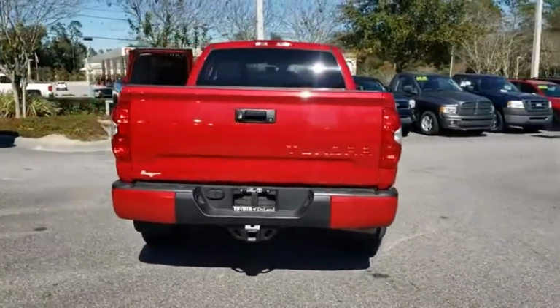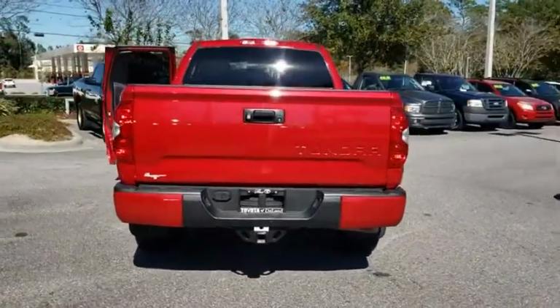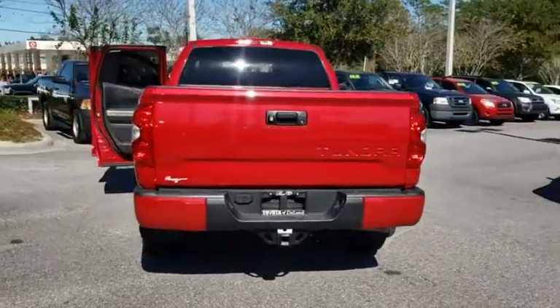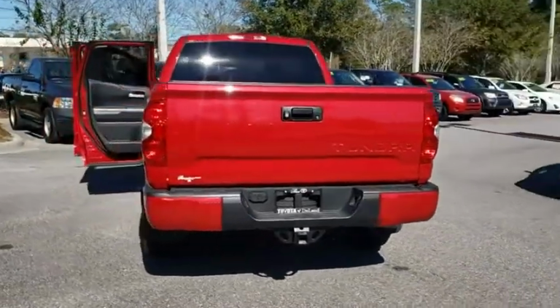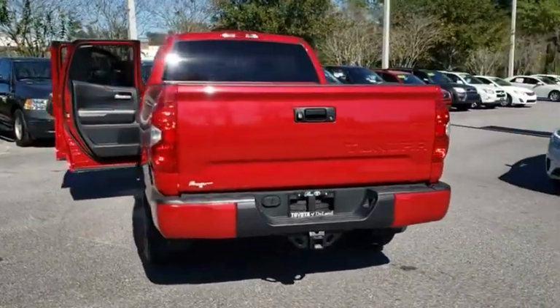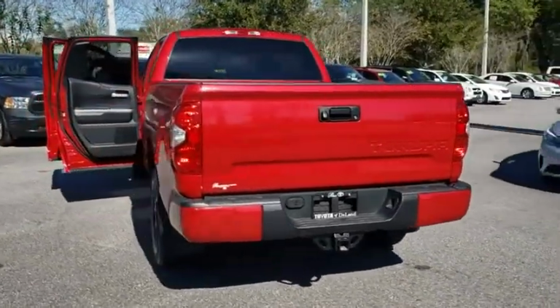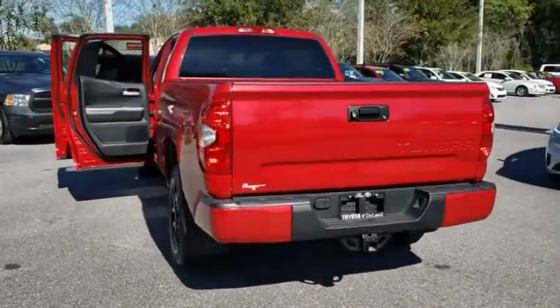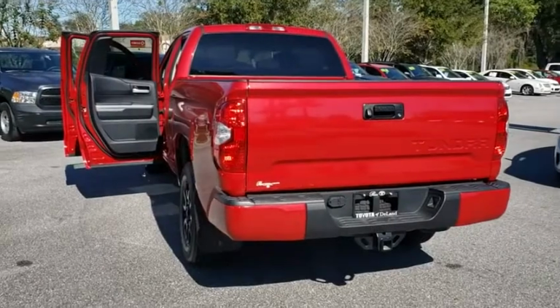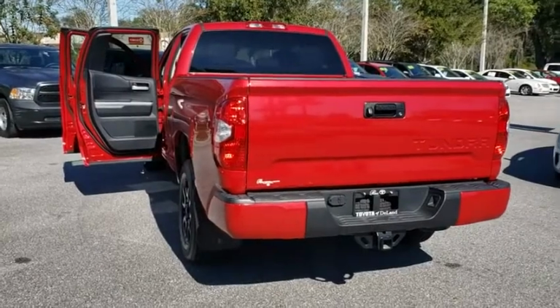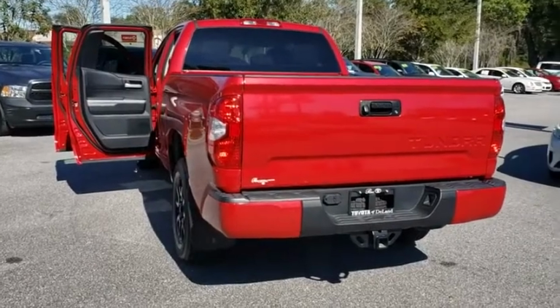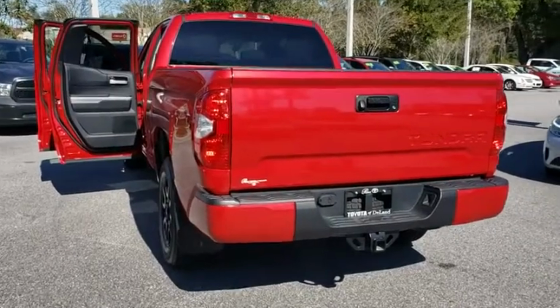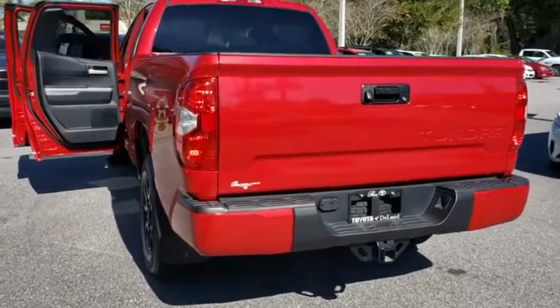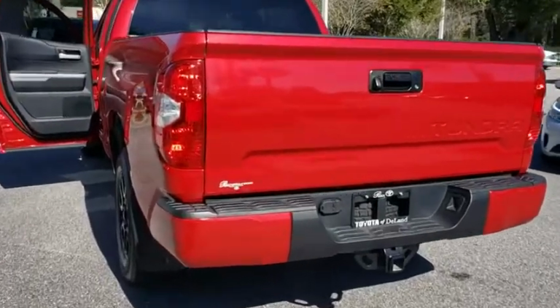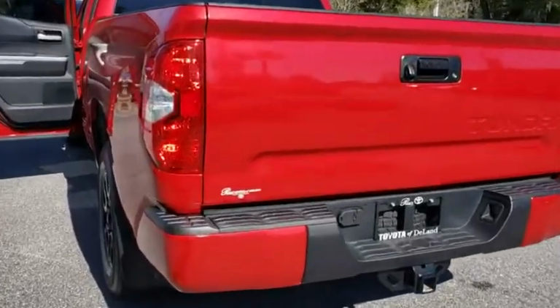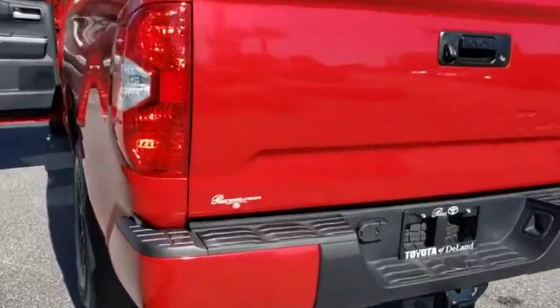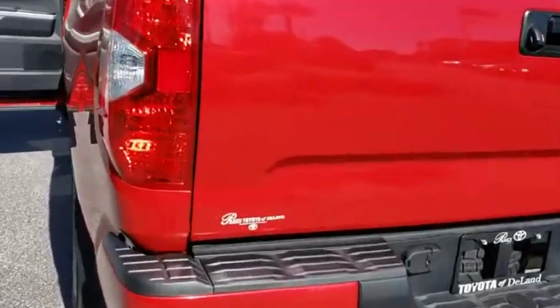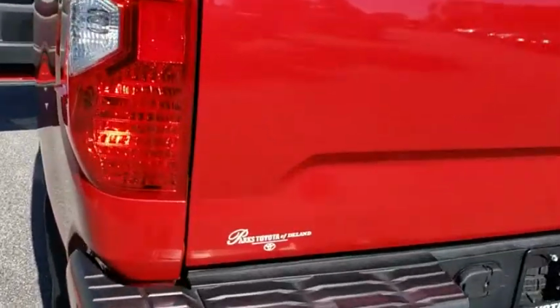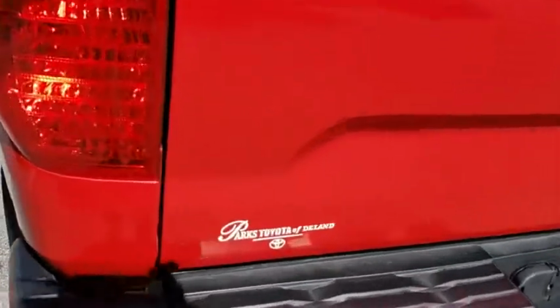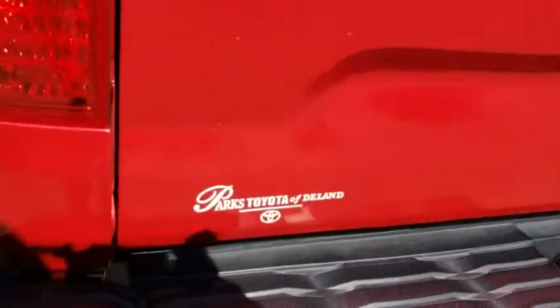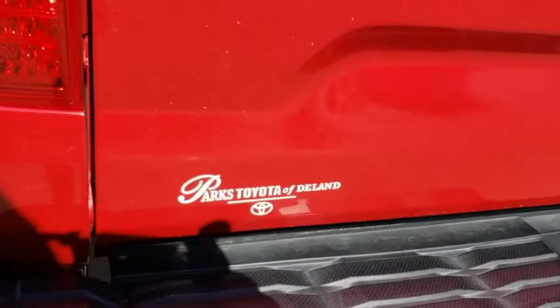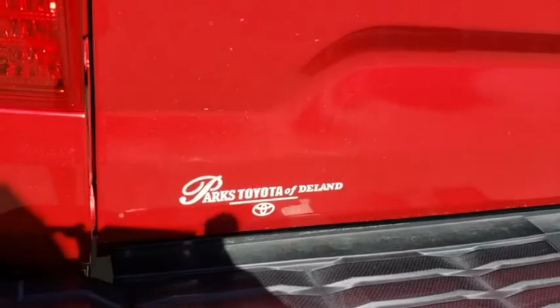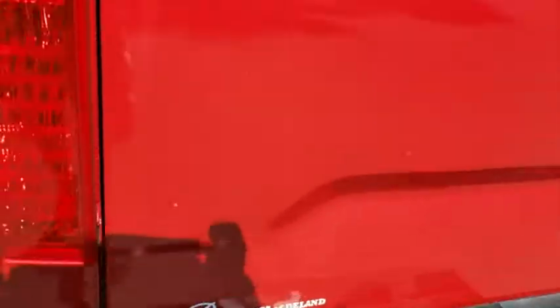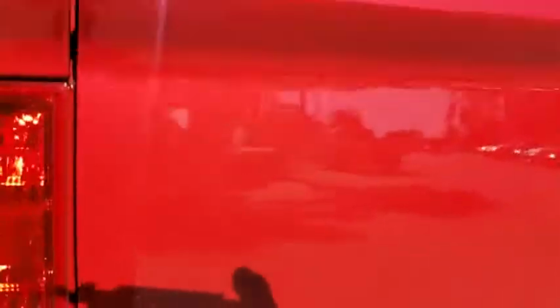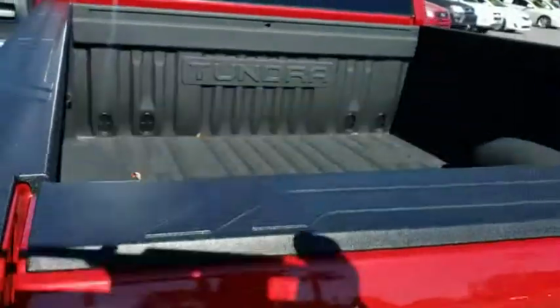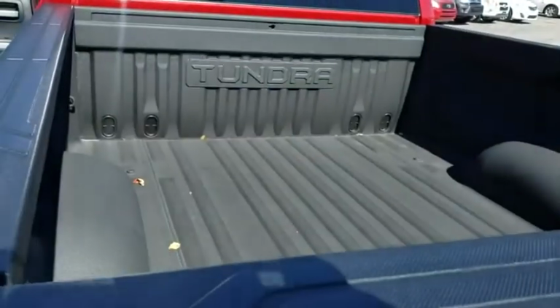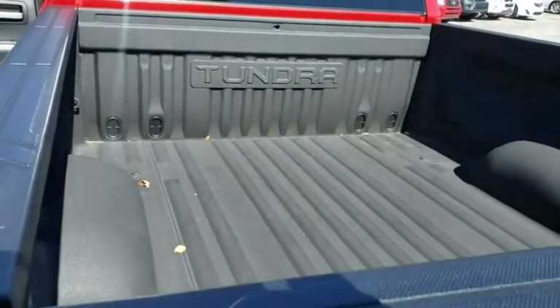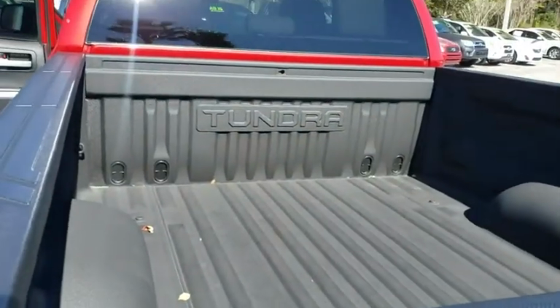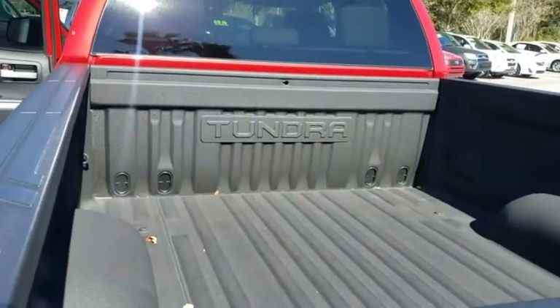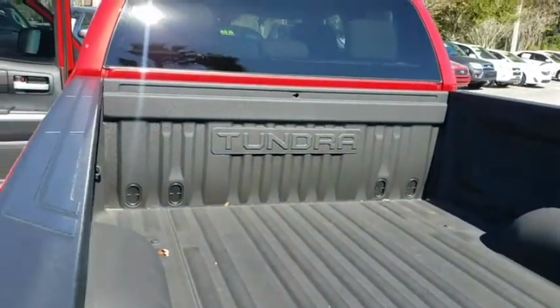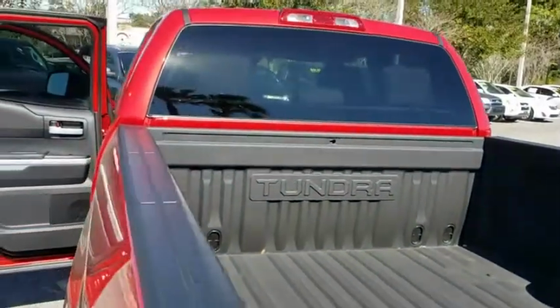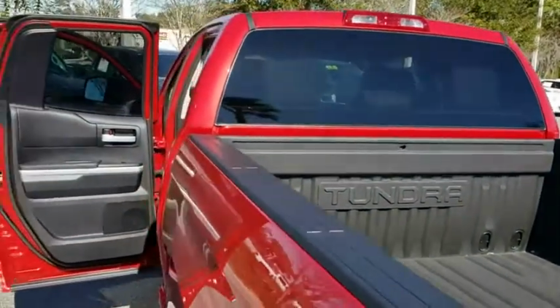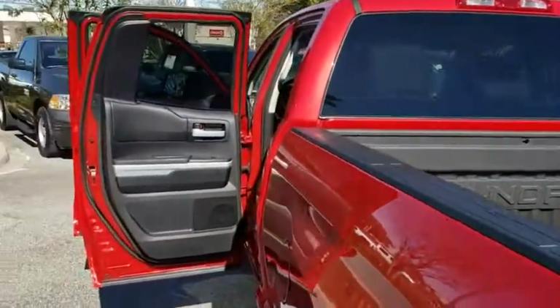This vehicle has less than 9,000 miles. Here are some of this vehicle's great options: keyless entry, anti-lock braking system, backup camera, stability control, traction control, and lane departure warning.